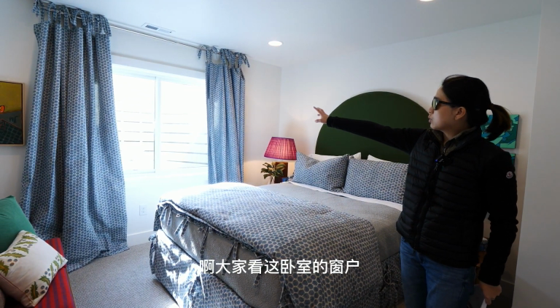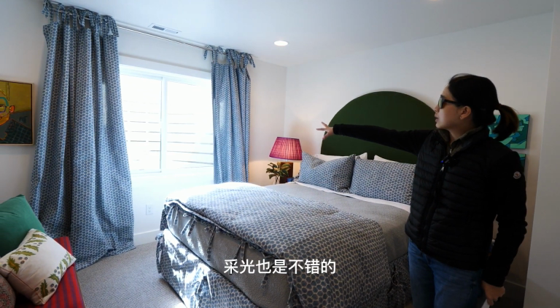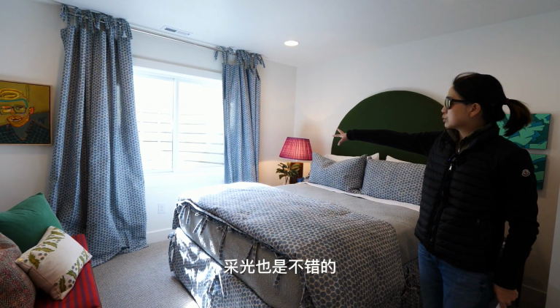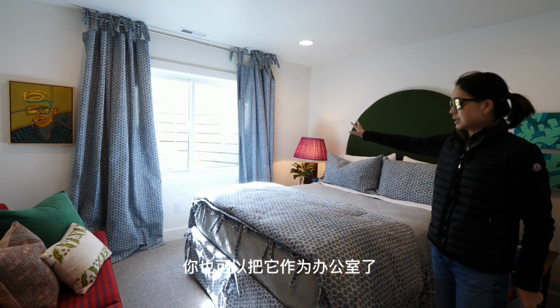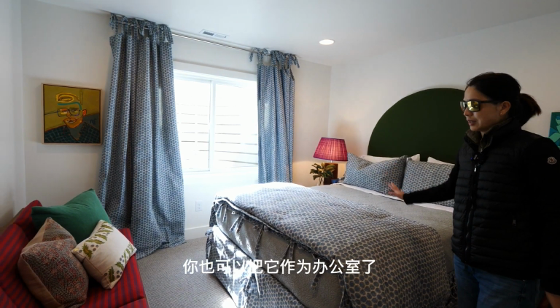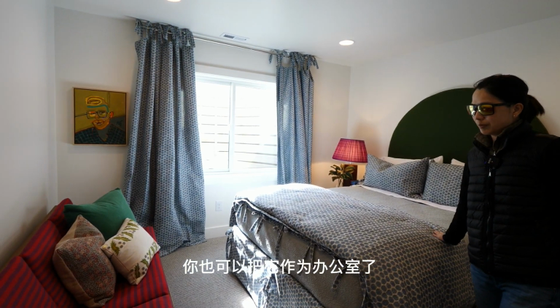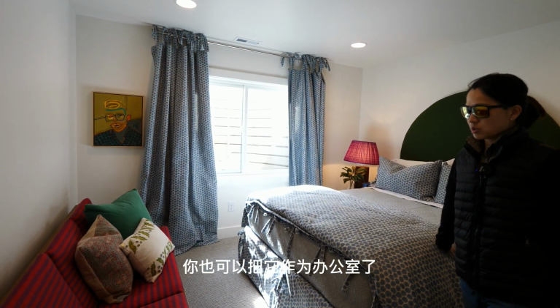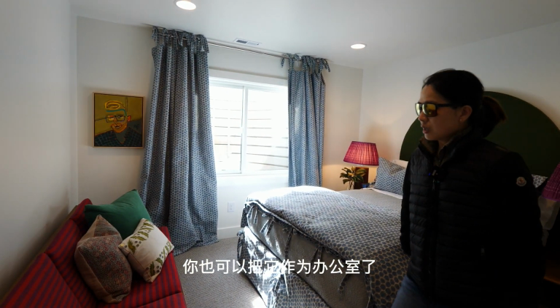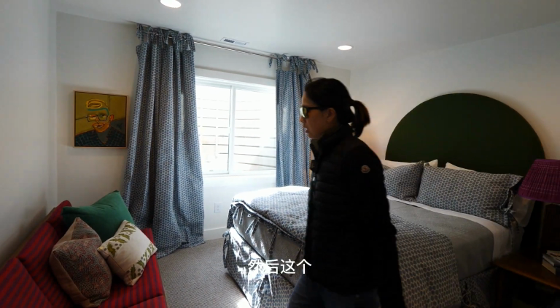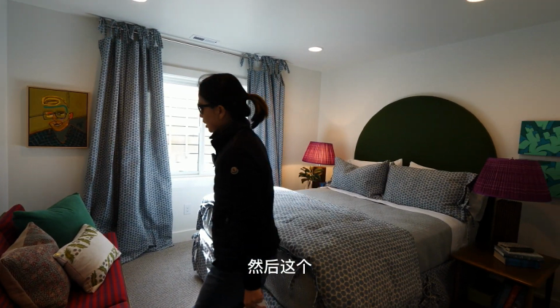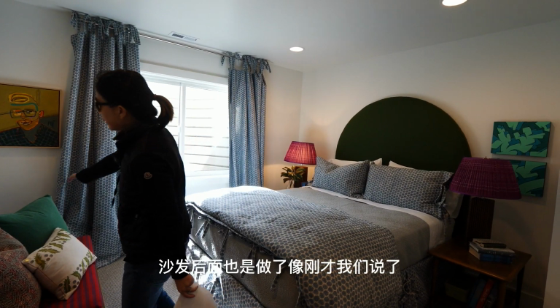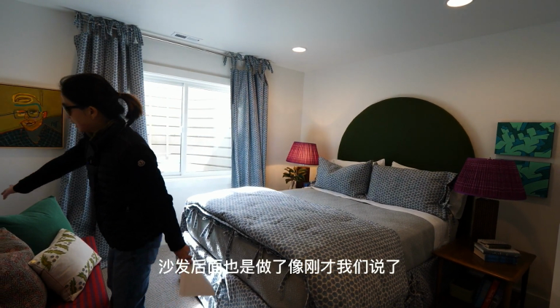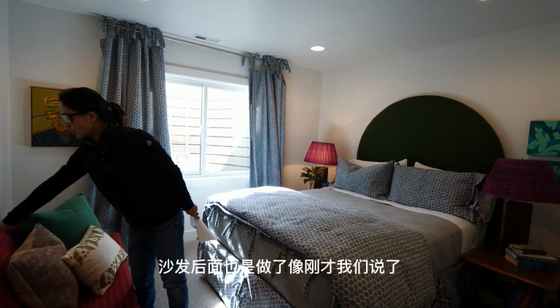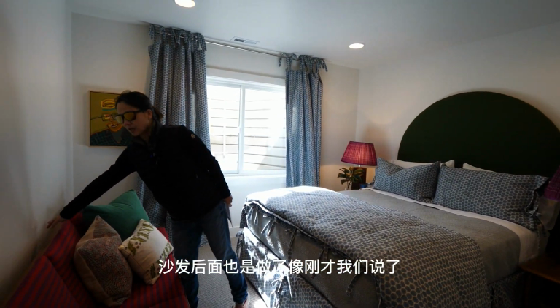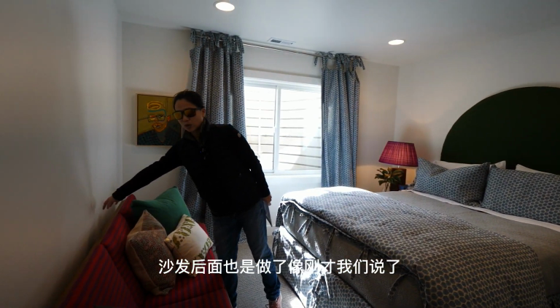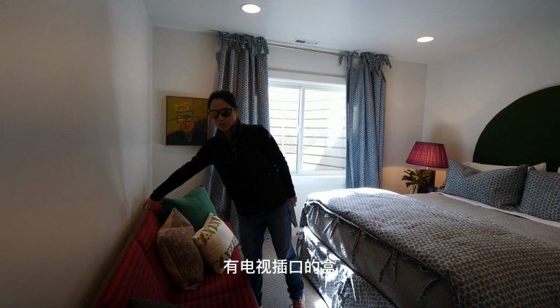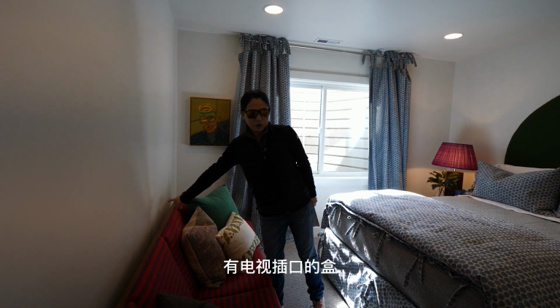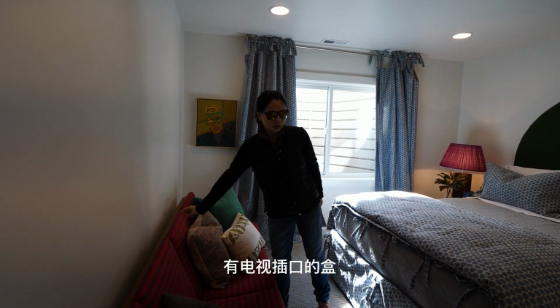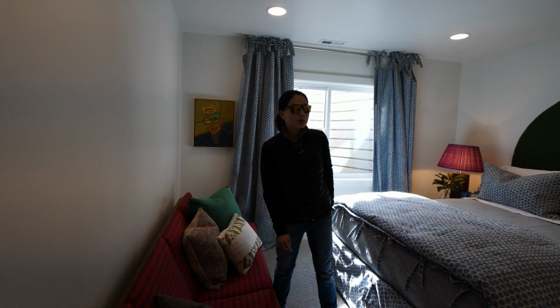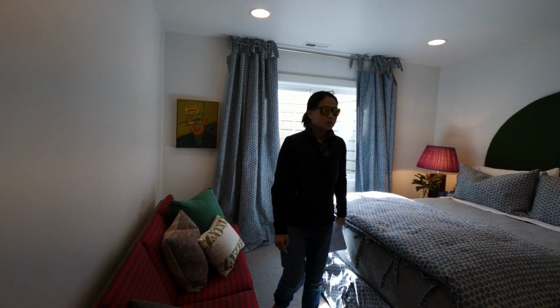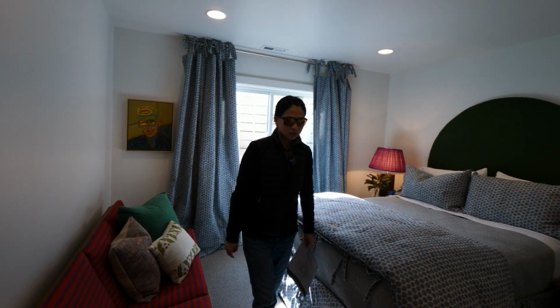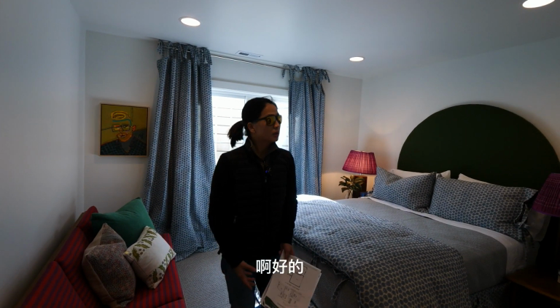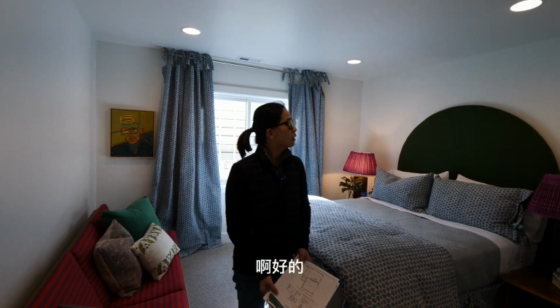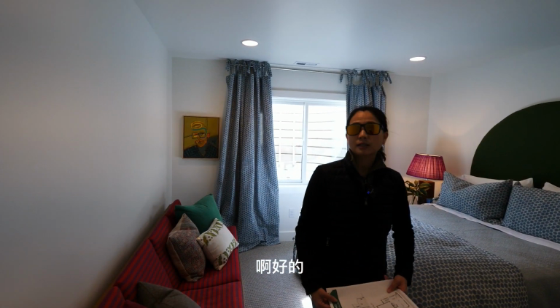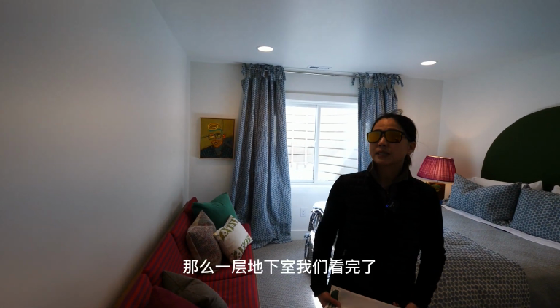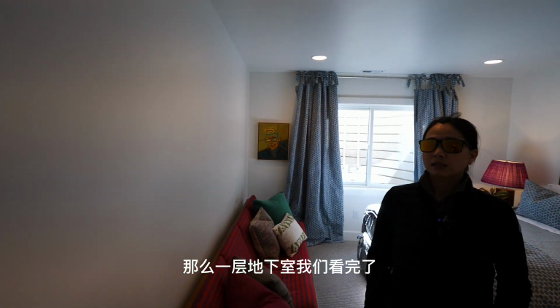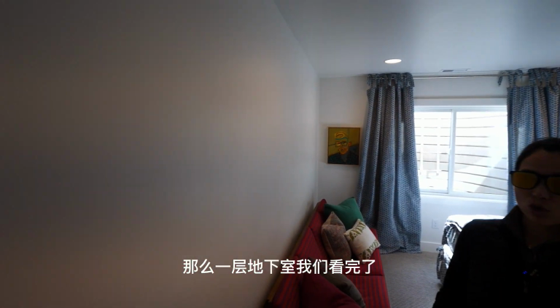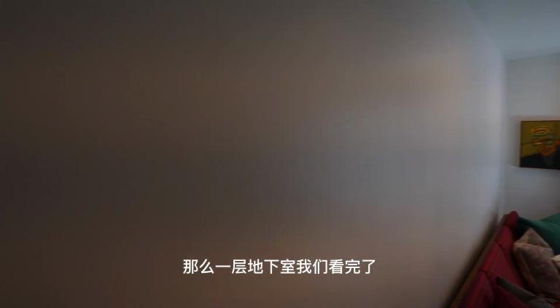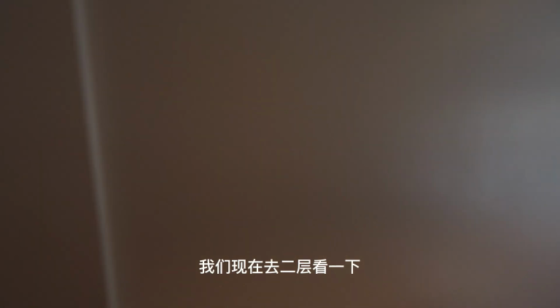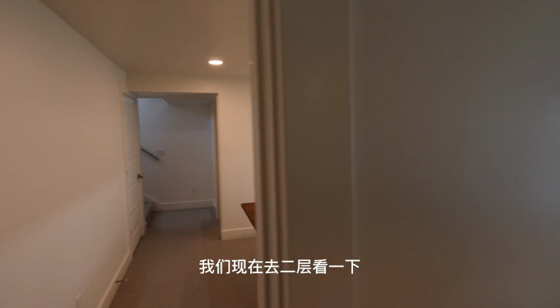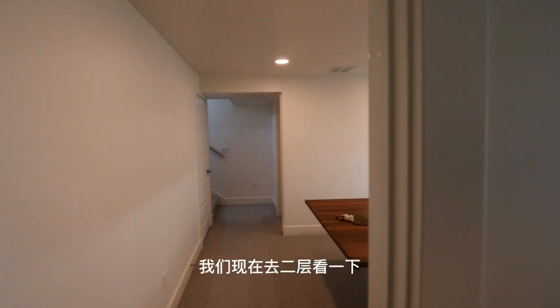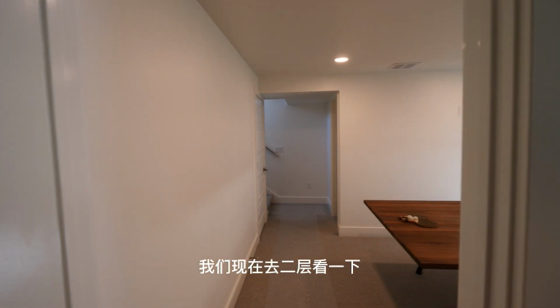每个楼层都设置了这种网络和电视外接盒，非常方便。往里来，这边就是地下室的一个套间卧室。进来后是一个步入式衣帽间，做了很多挂钩和隔层，非常实用。这边的卧室窗户采光也不错，您也可以把它作为办公室。沙发后面也做了电视插口。地下室看完了，我们现在去二楼看一下。